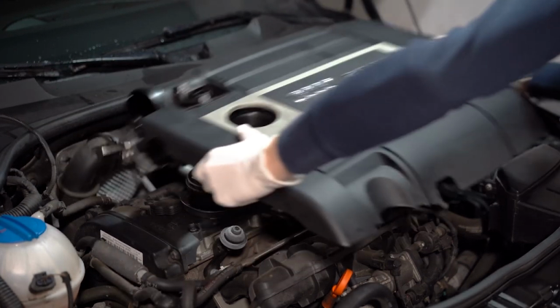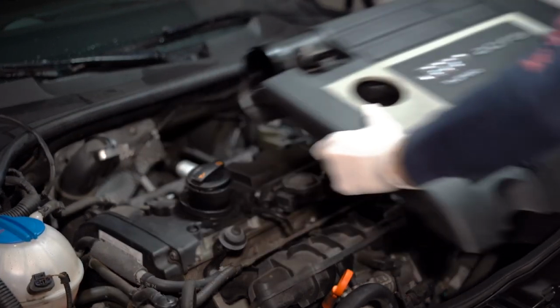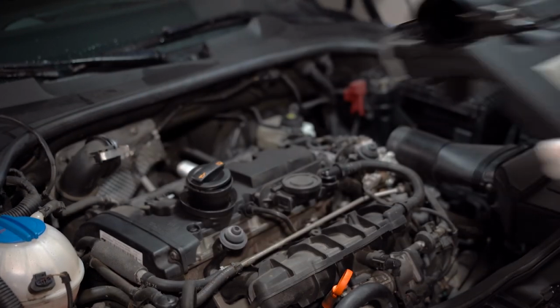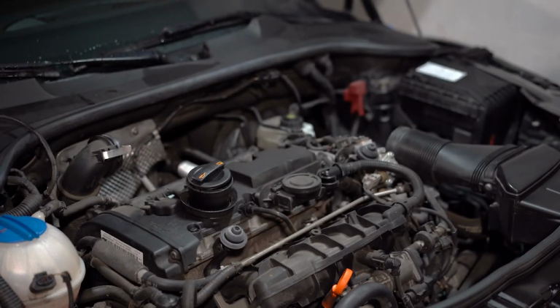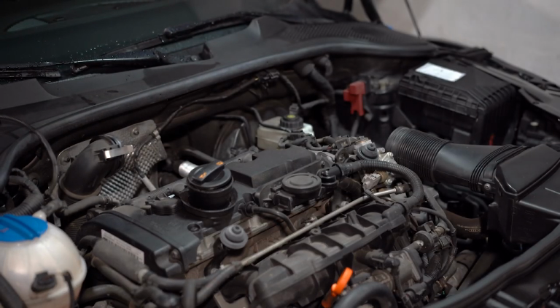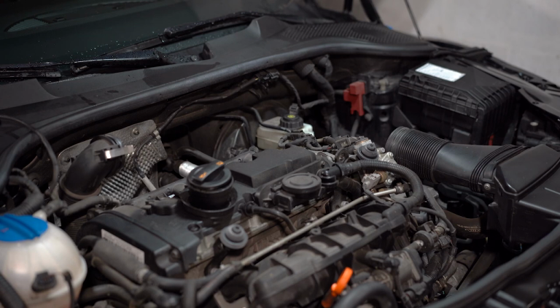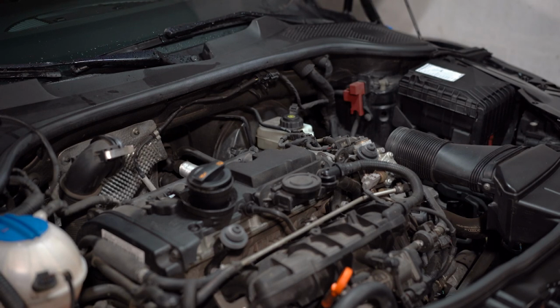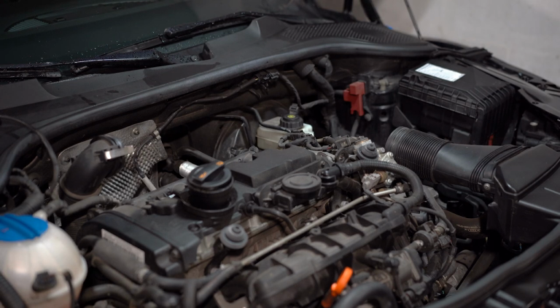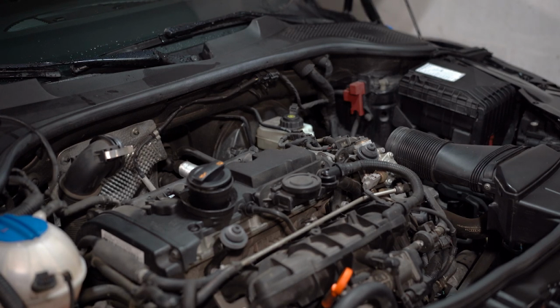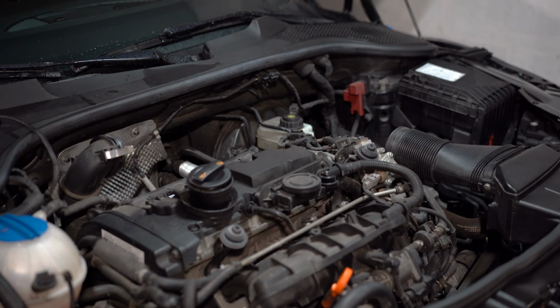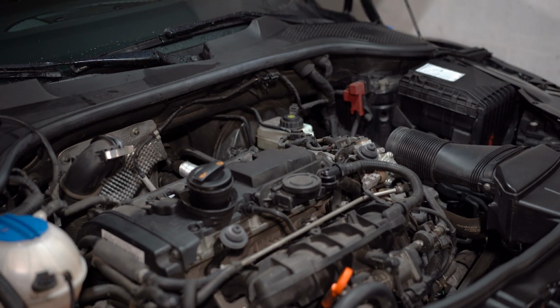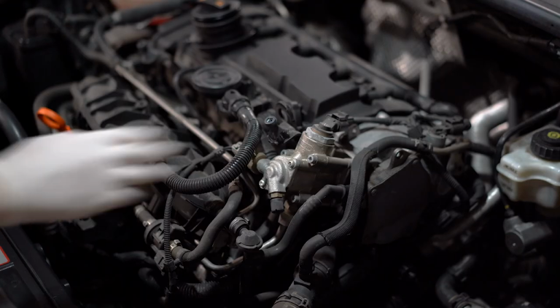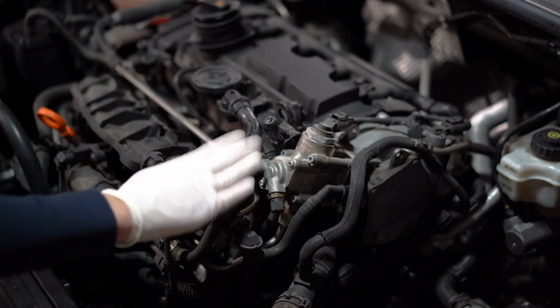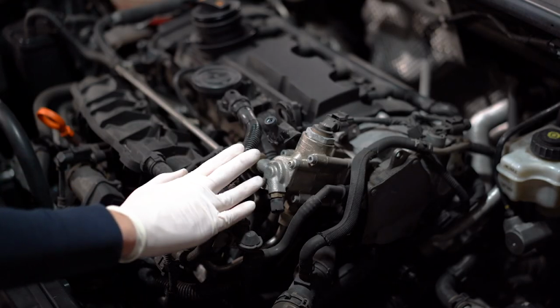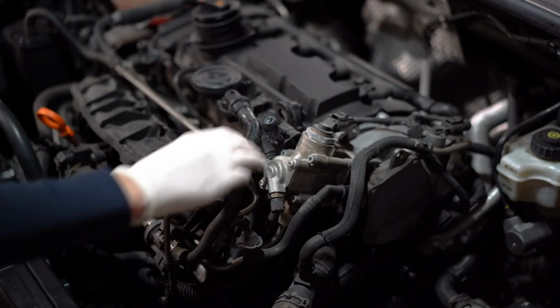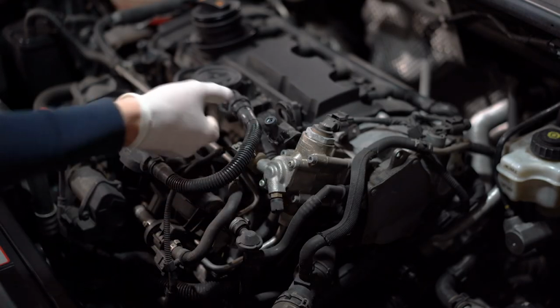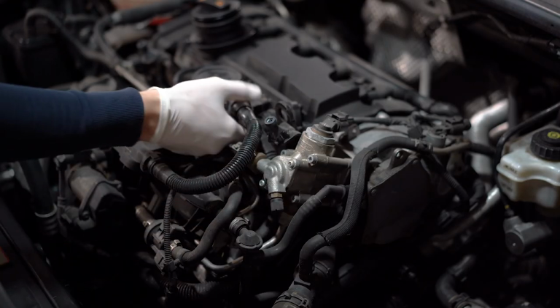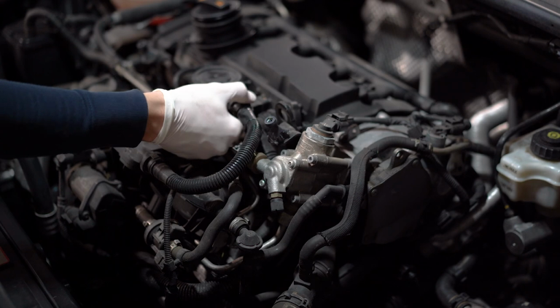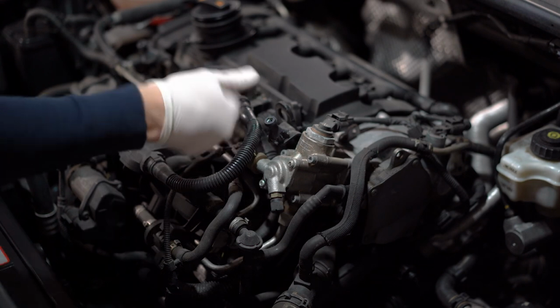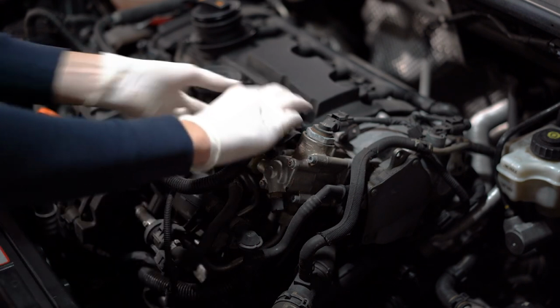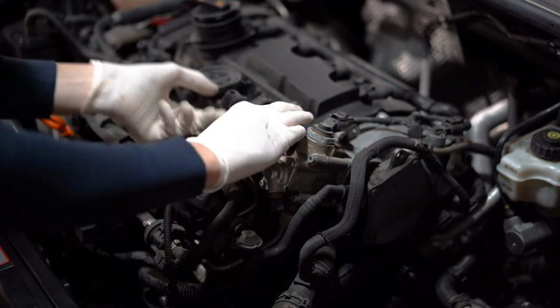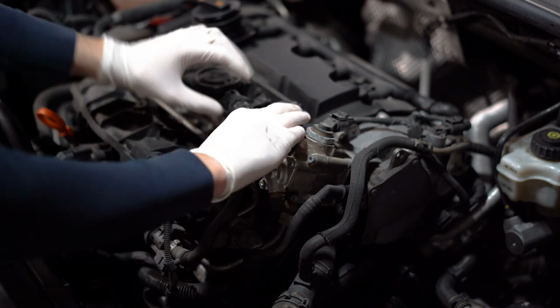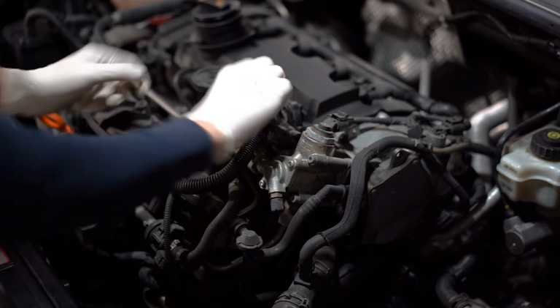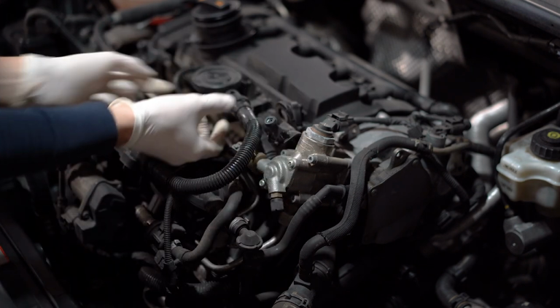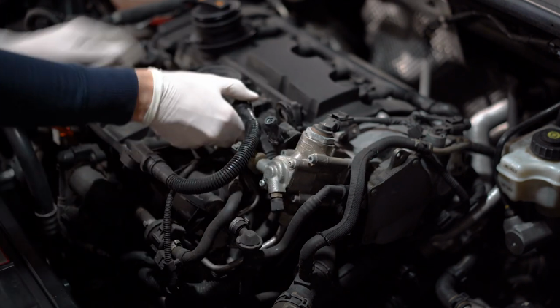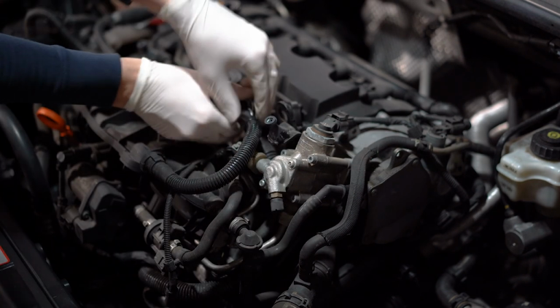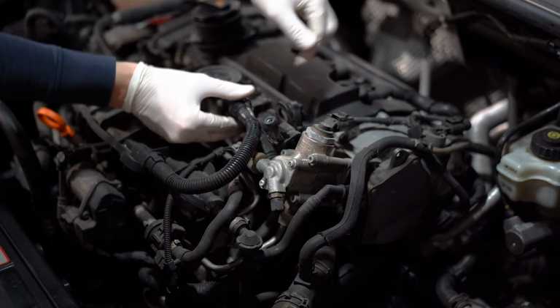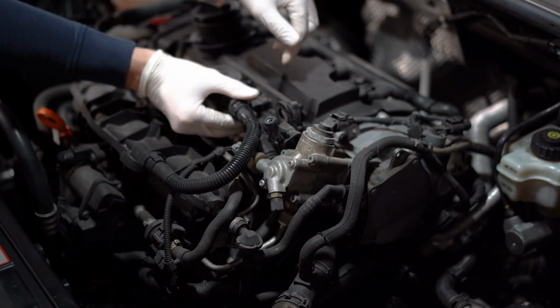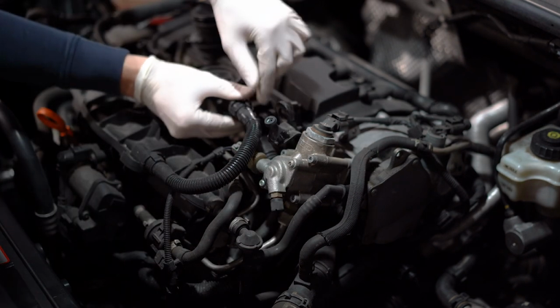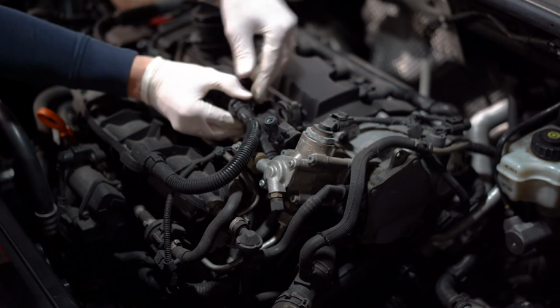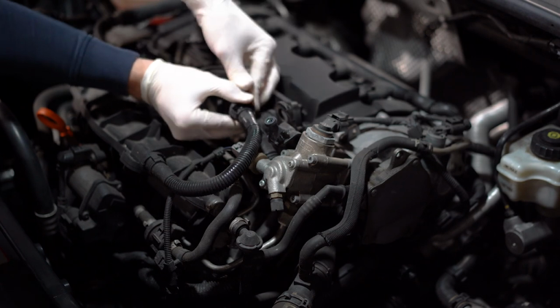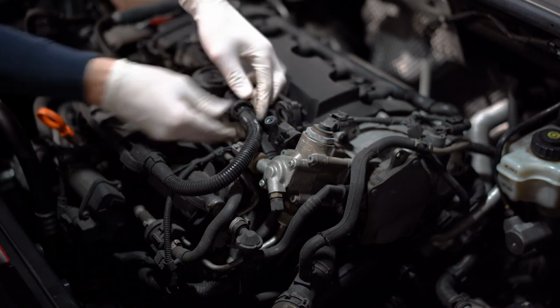Now that we have the engine cover off, the first thing we'll need to do is disconnect this hose which has two clips, up and down. You just need to press them together and the hose really easily comes off.